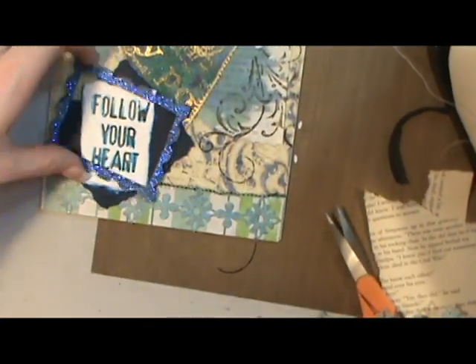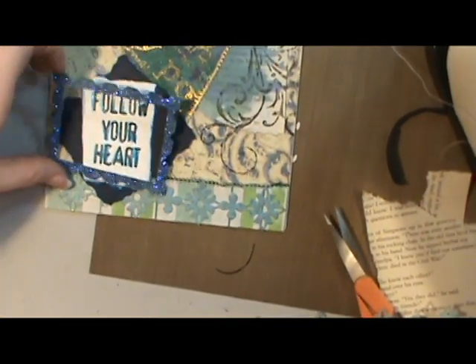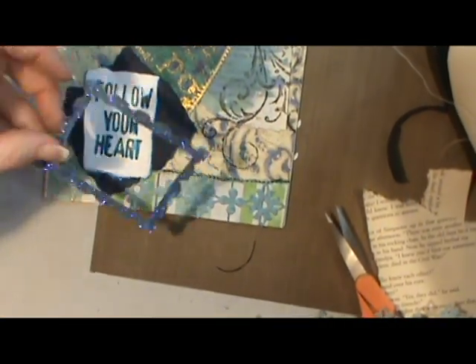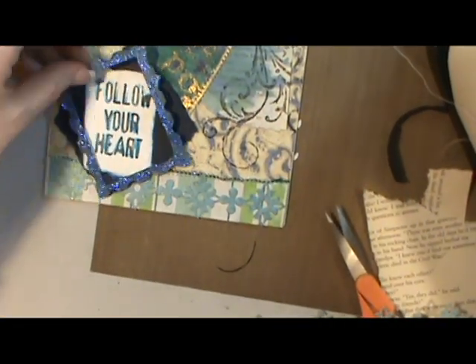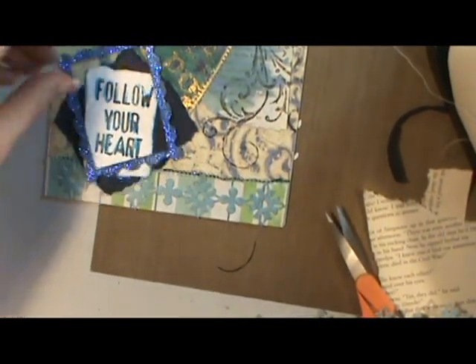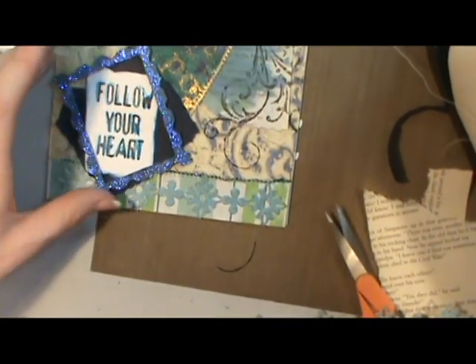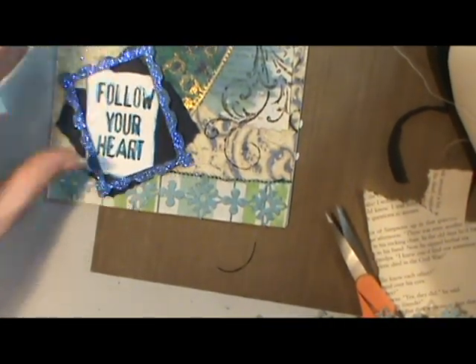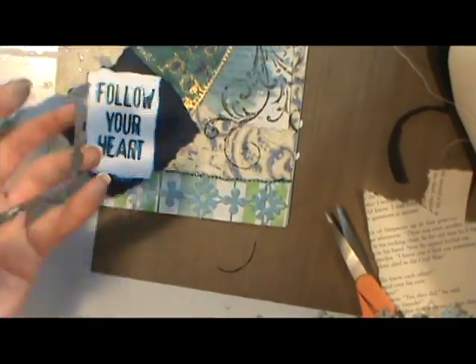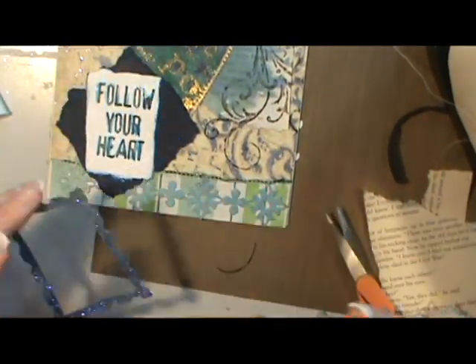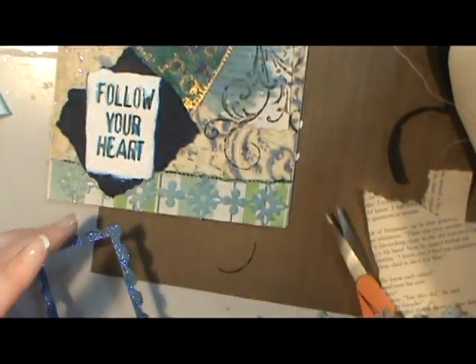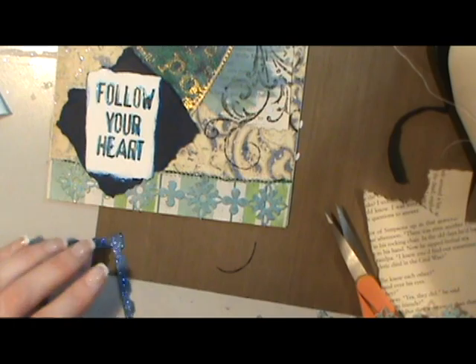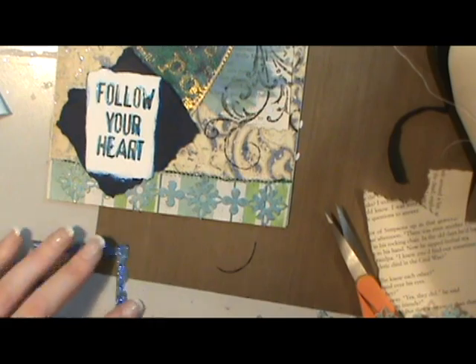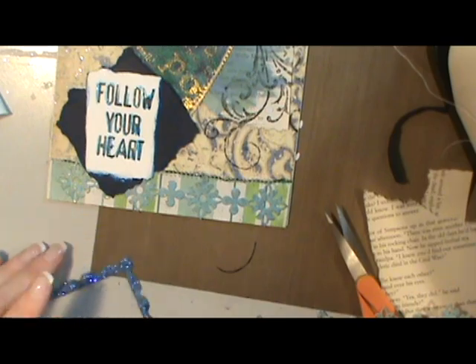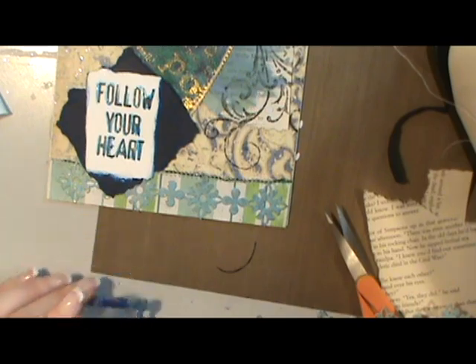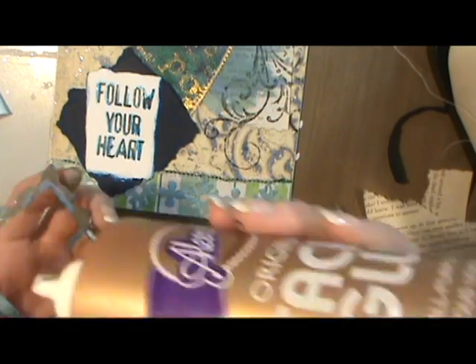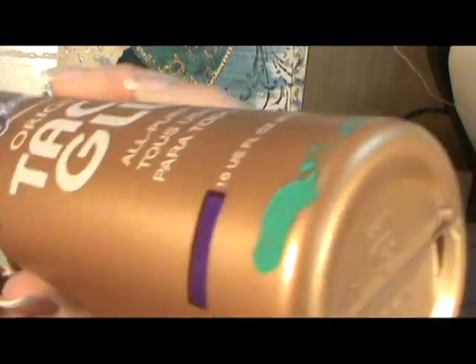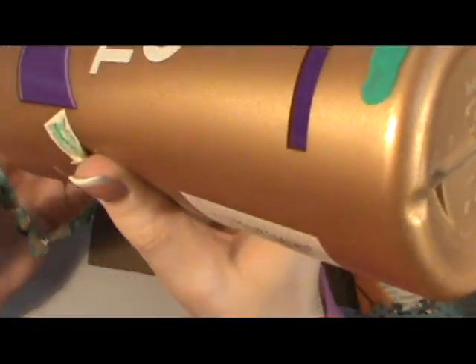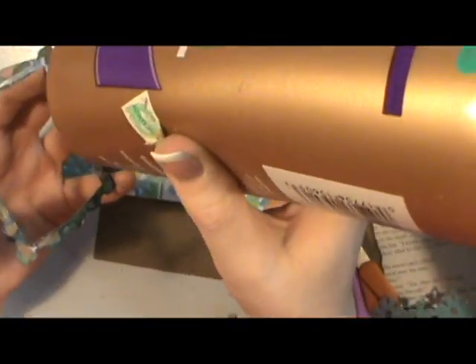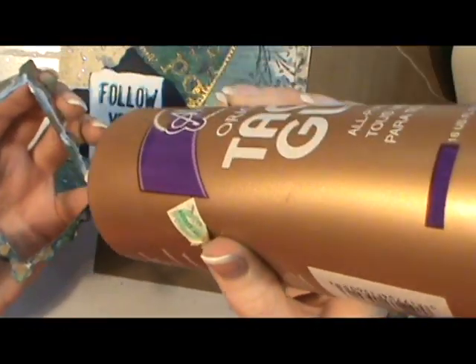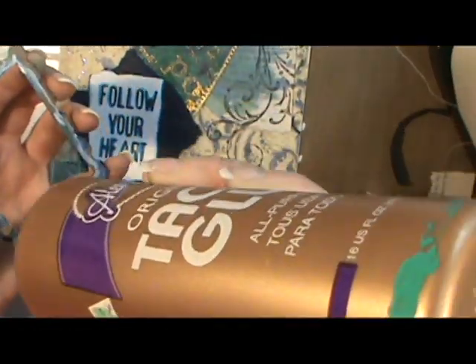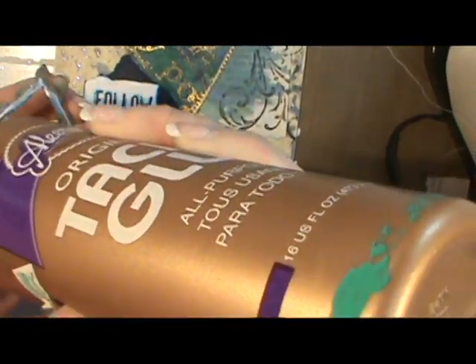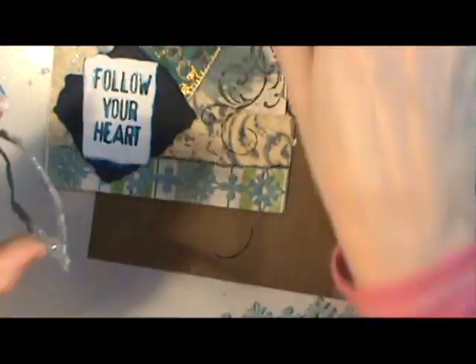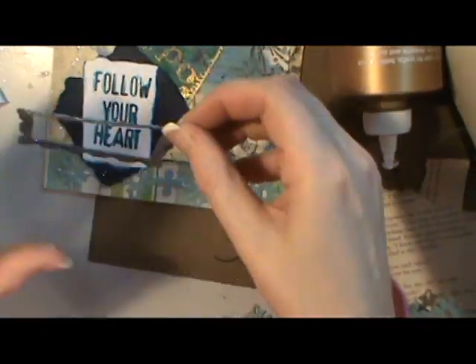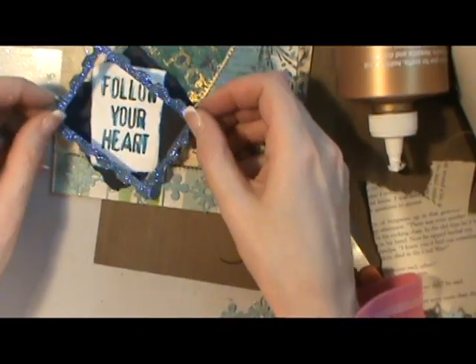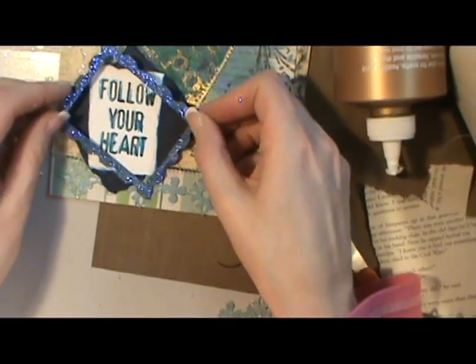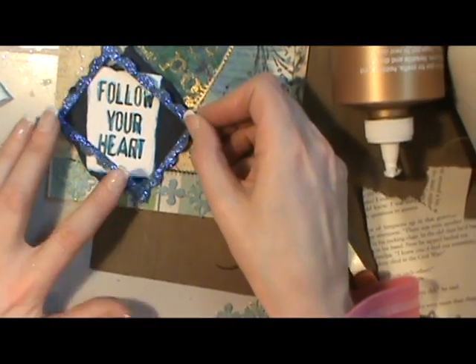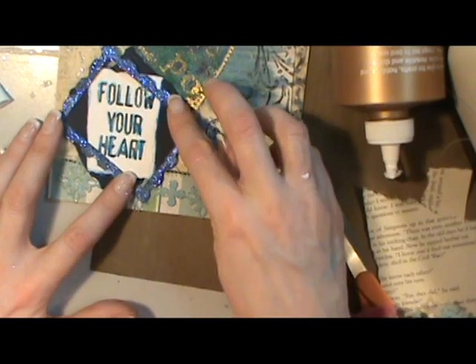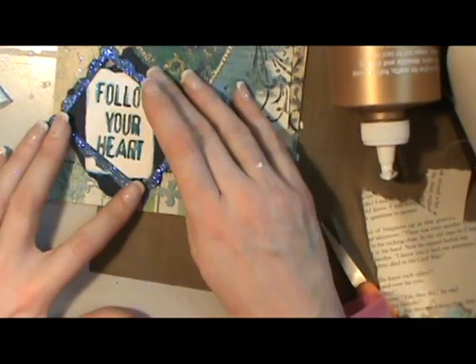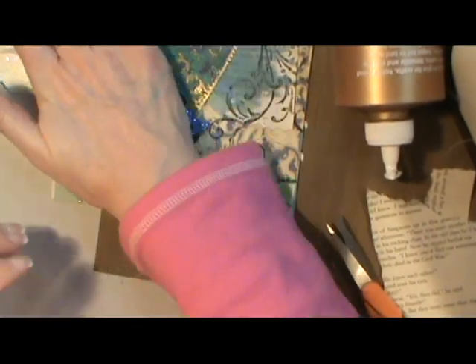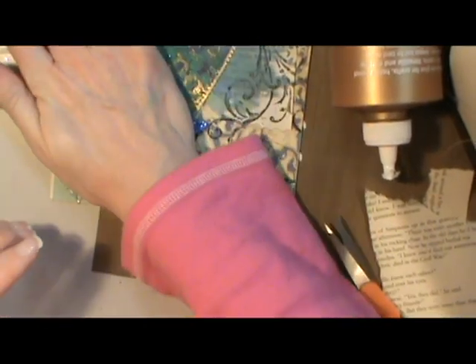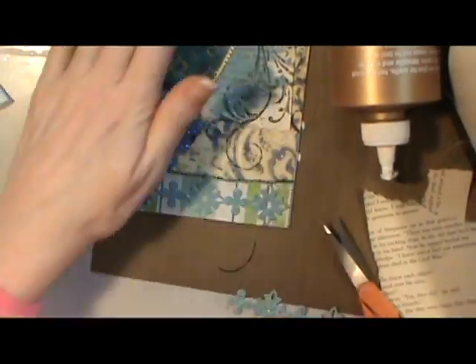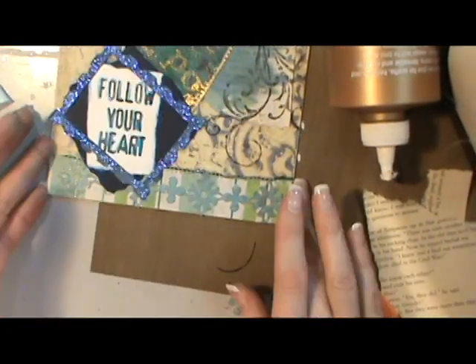One project I was doing I had to holler at my husband and say, hey, would you grab something for me? And he's like, well, you have a million stamps. I don't know which one to get, so I had to describe it for him.